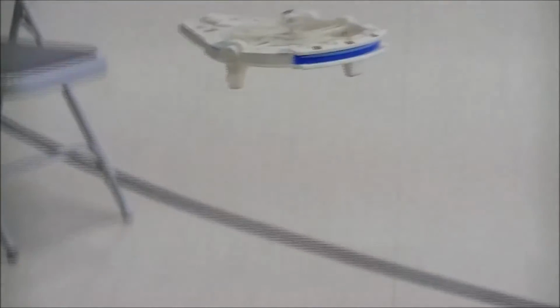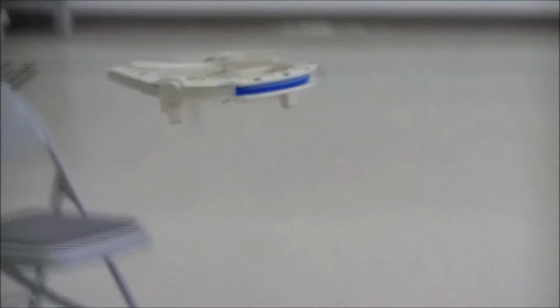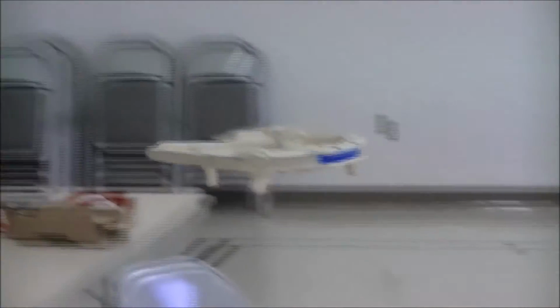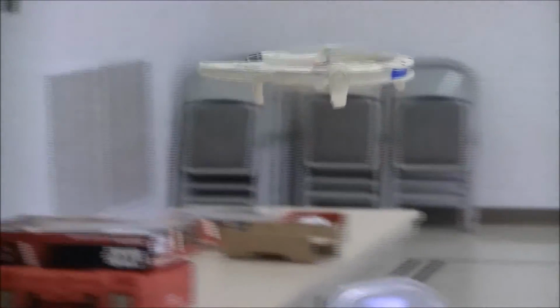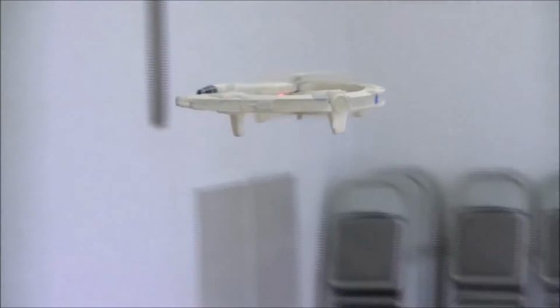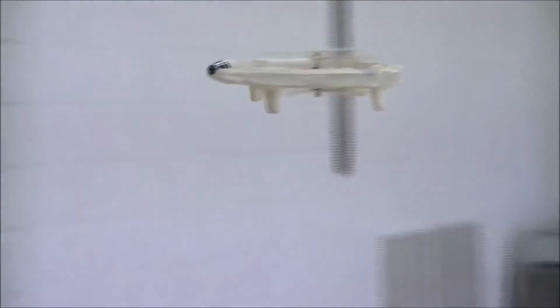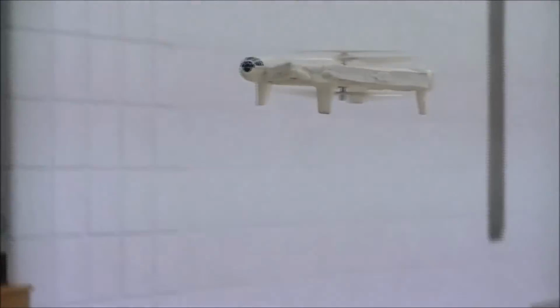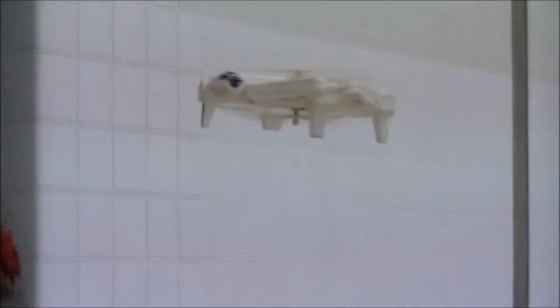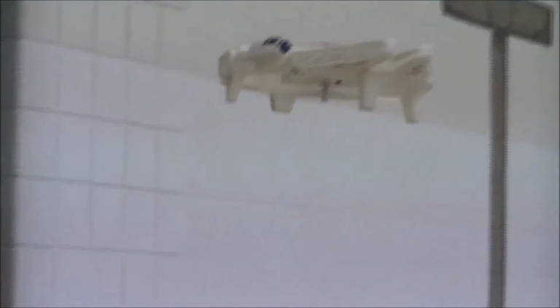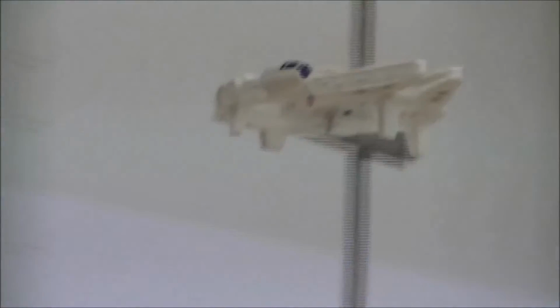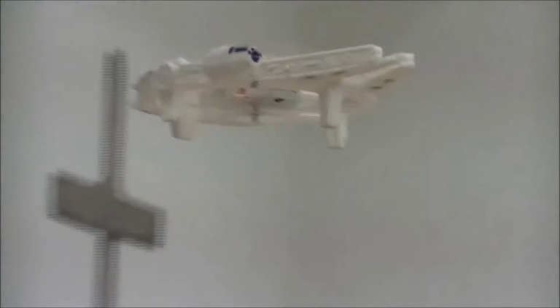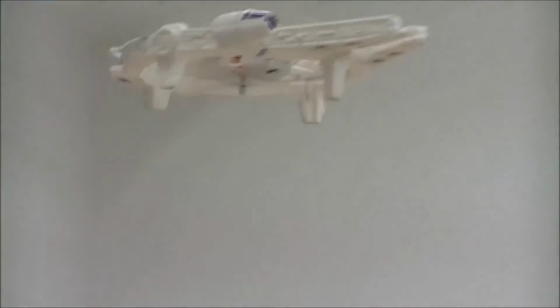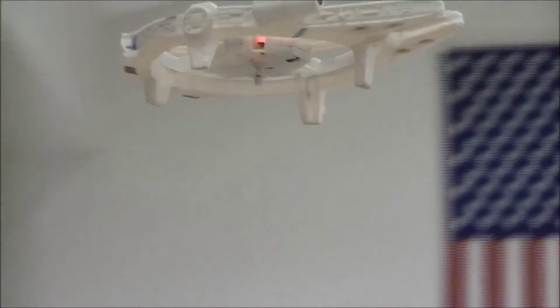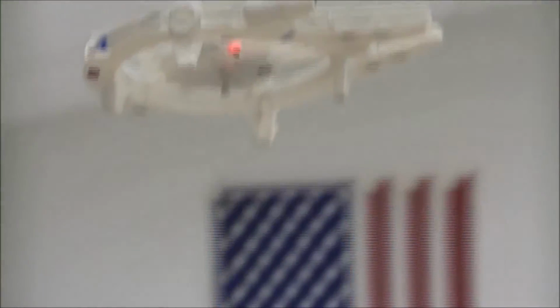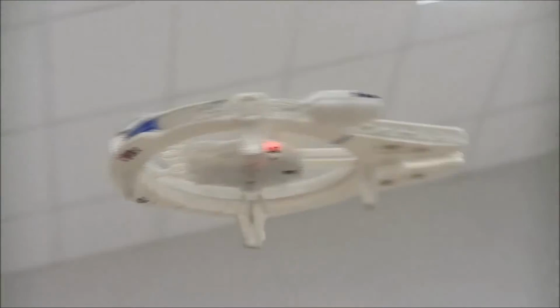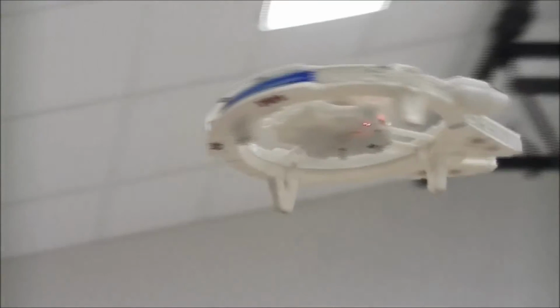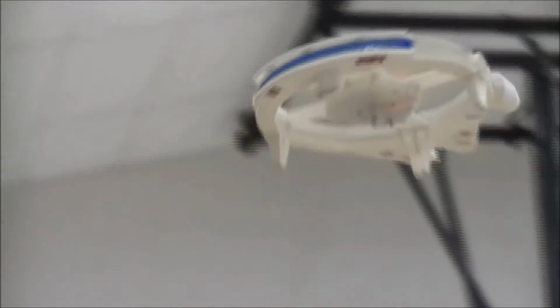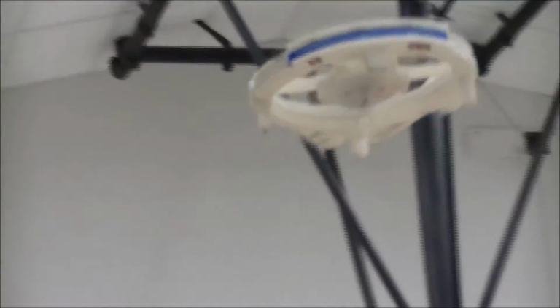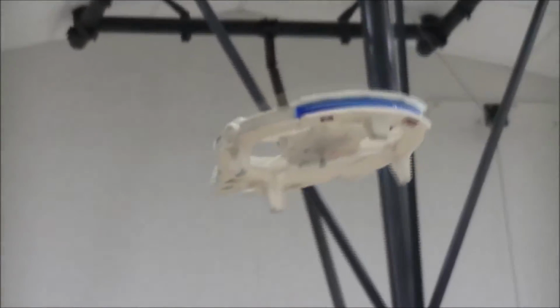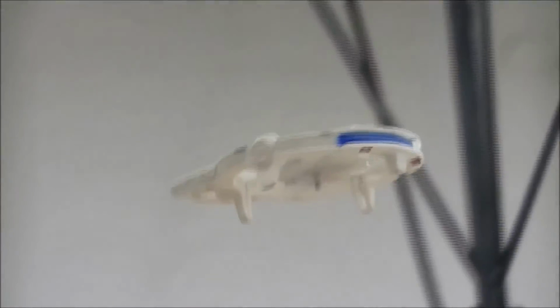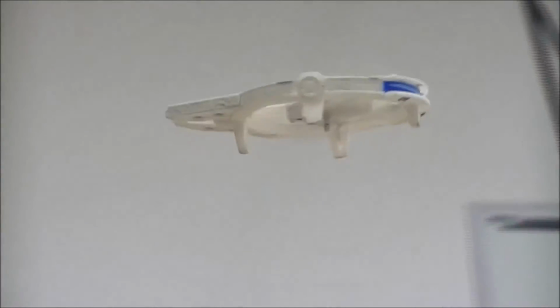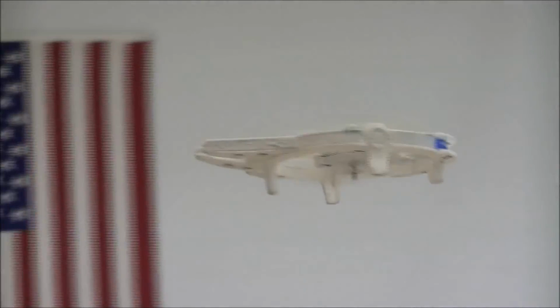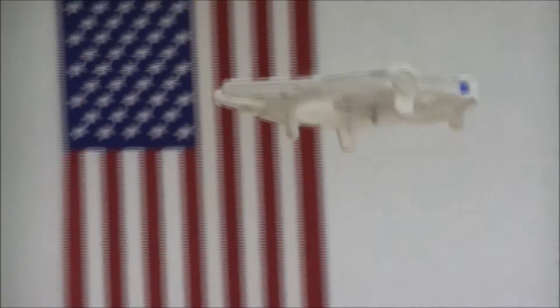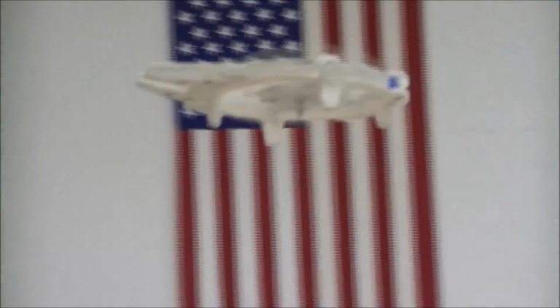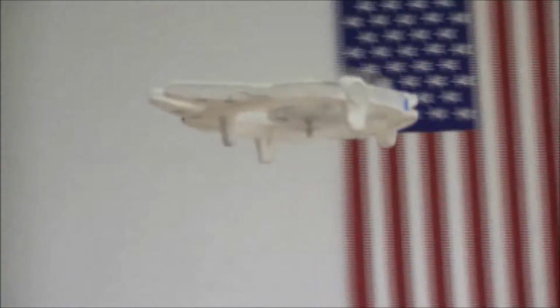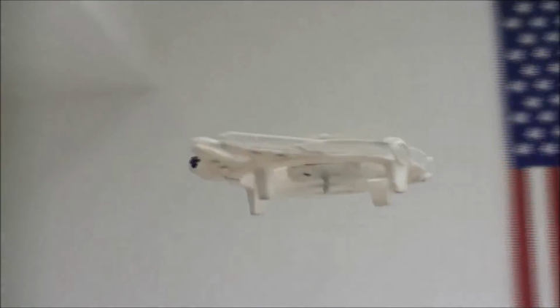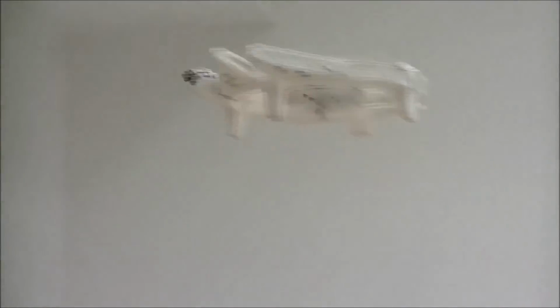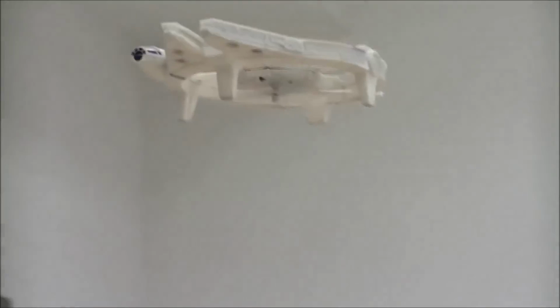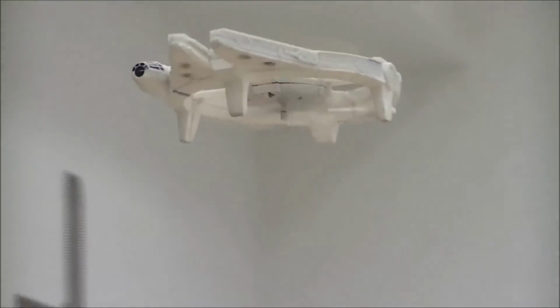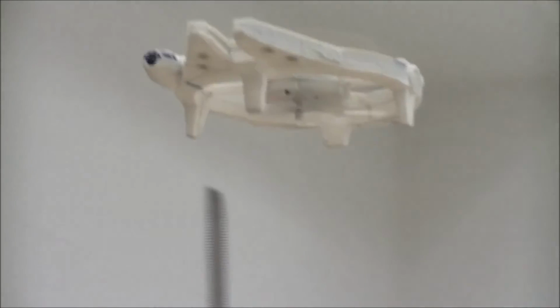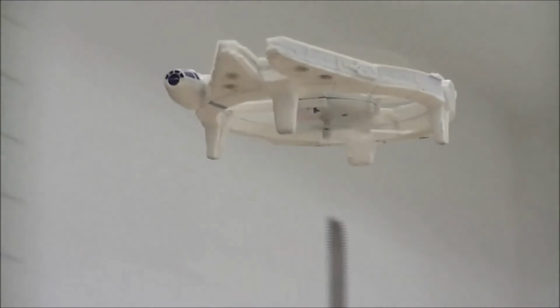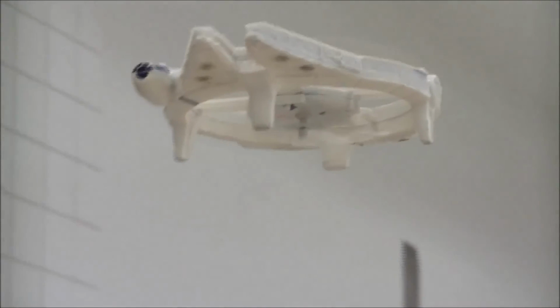The other one's built real nice. You can't even hold it — you can't even tell the blades are in it. It's a quadcopter, isn't it? Has it got four of them? Yeah, that's a quad. Okay, that's what I thought.